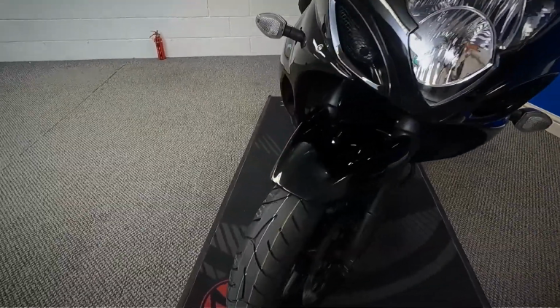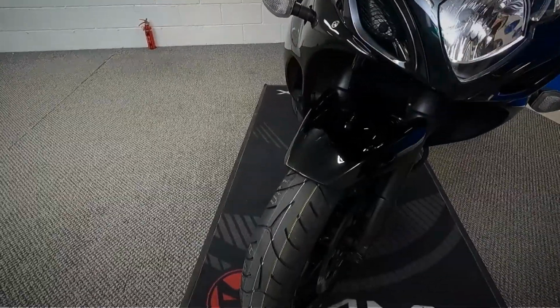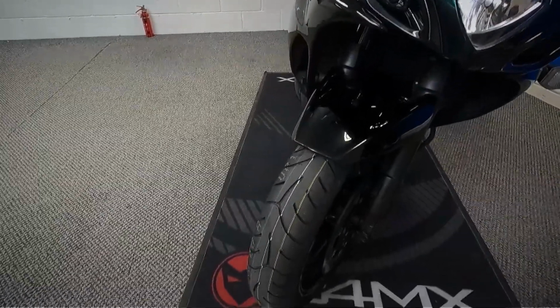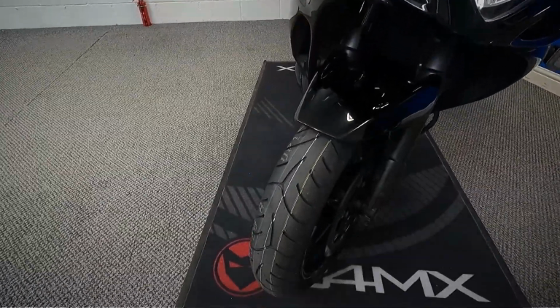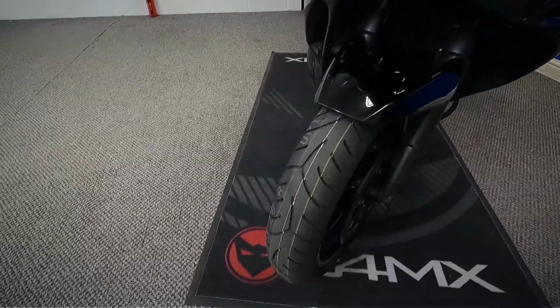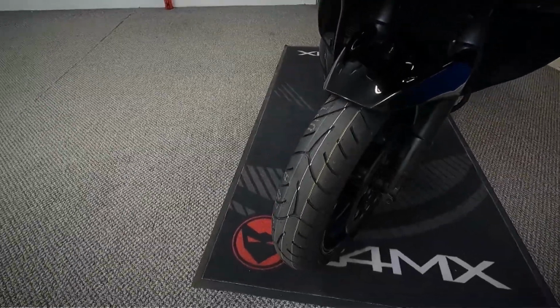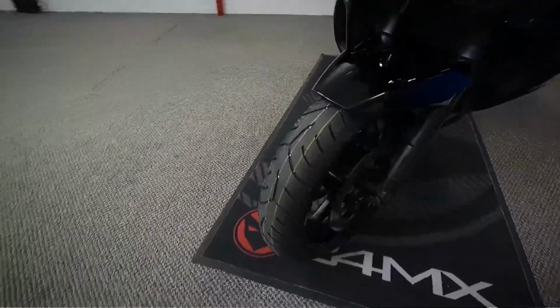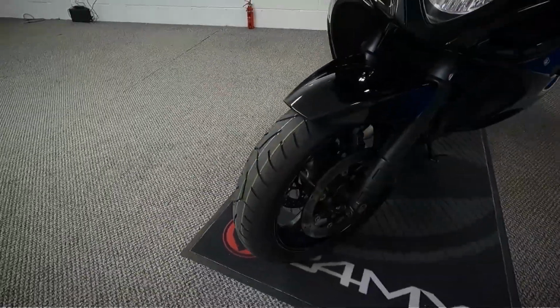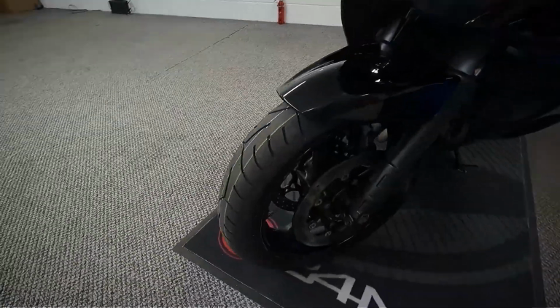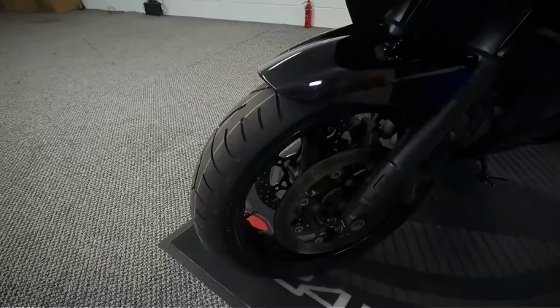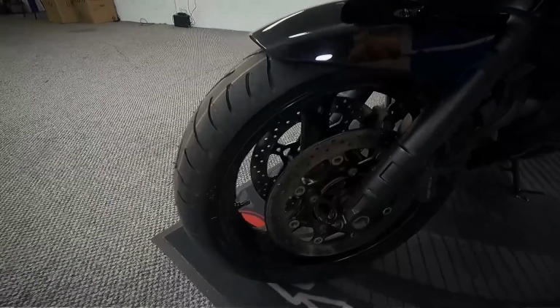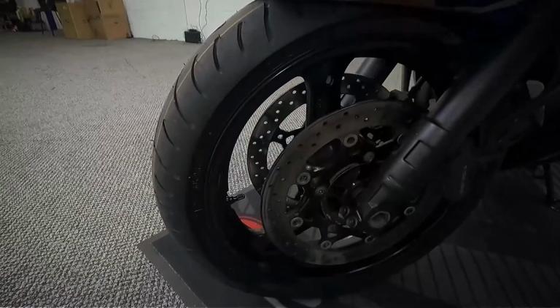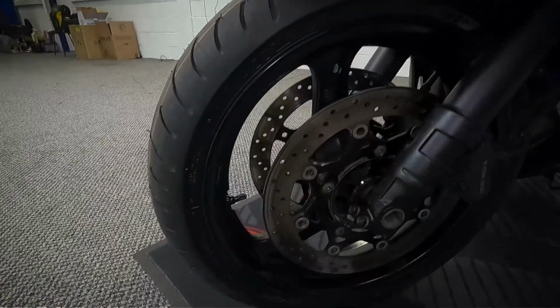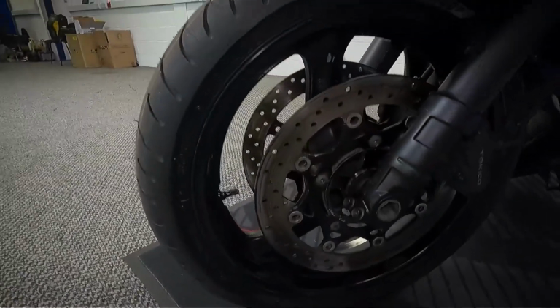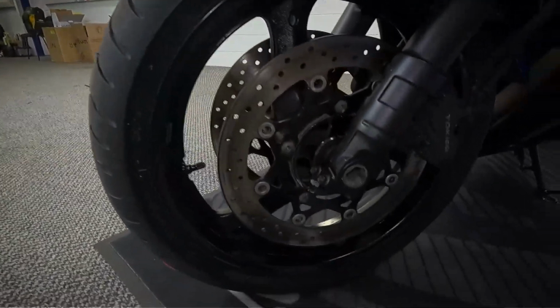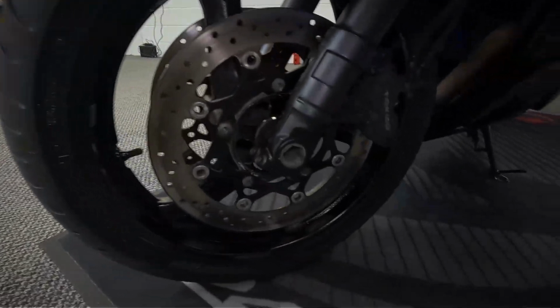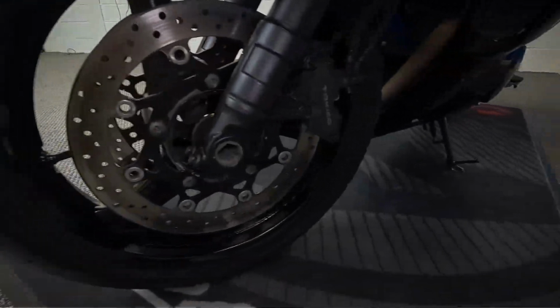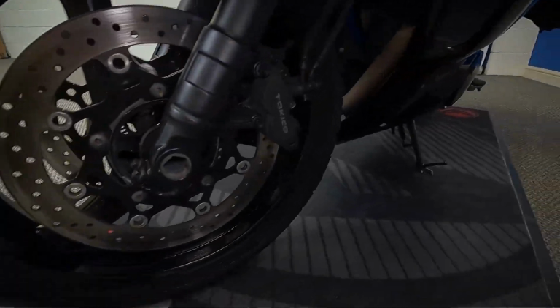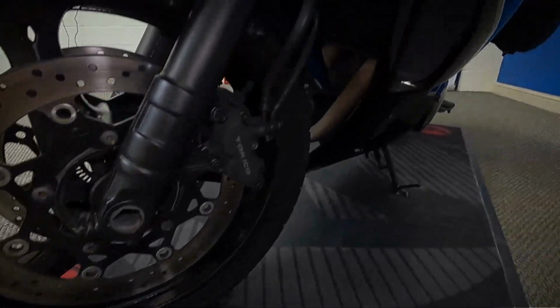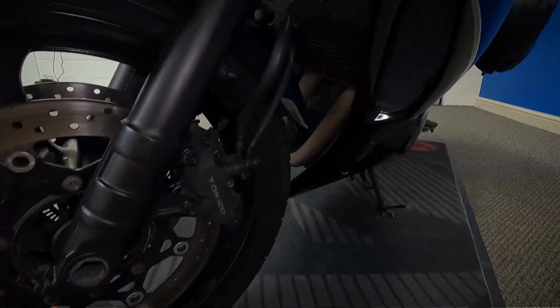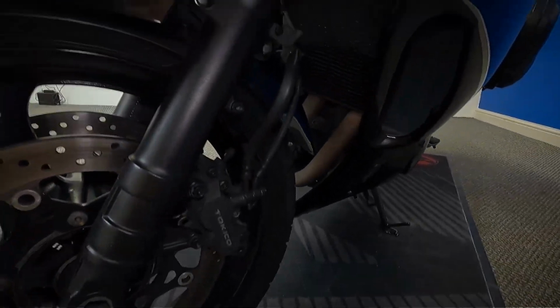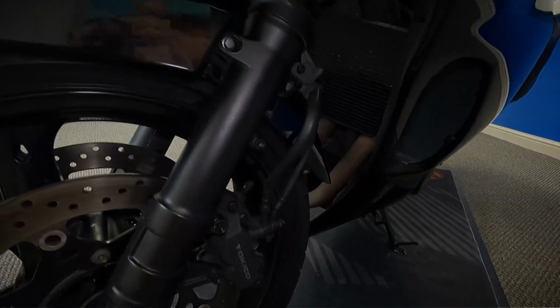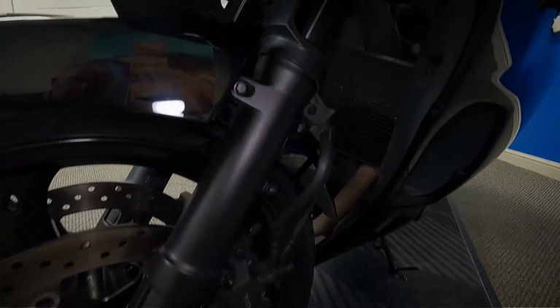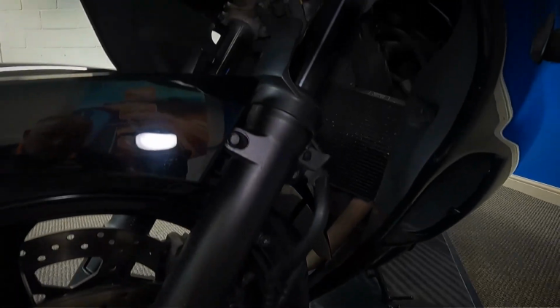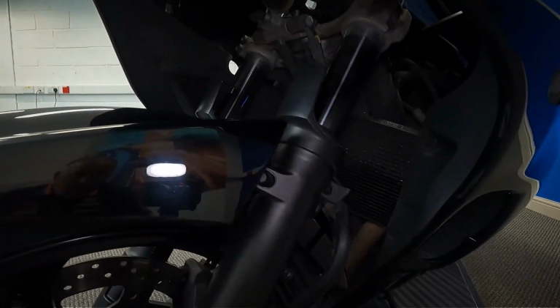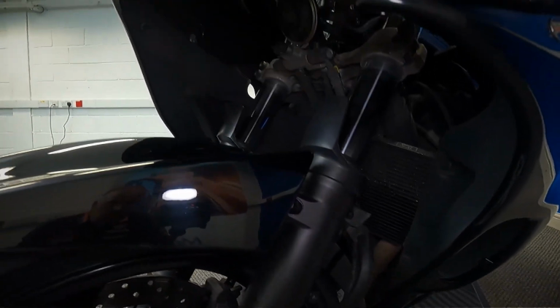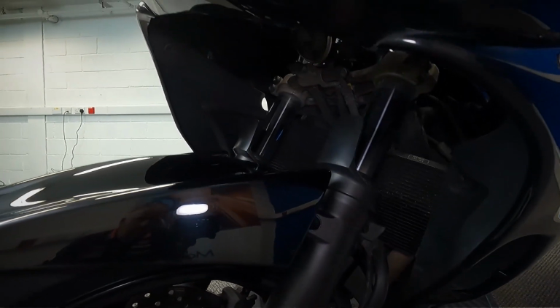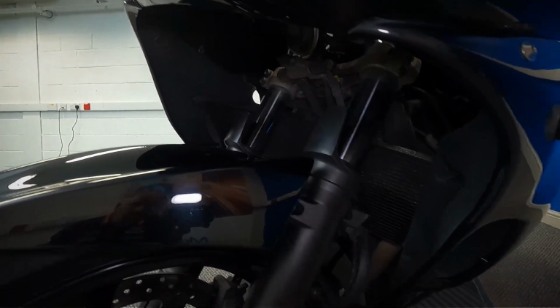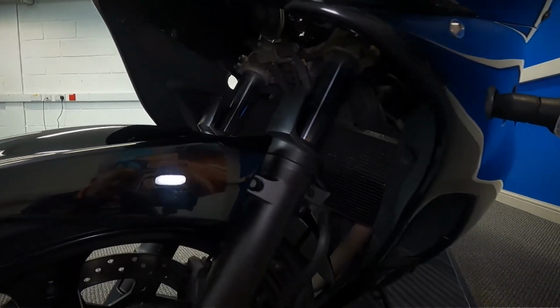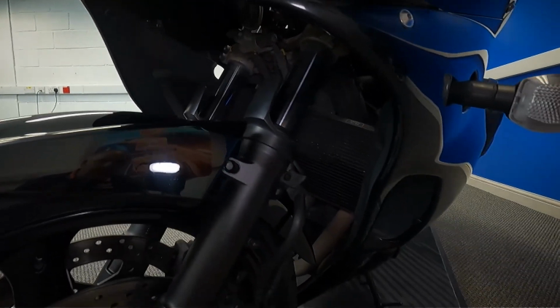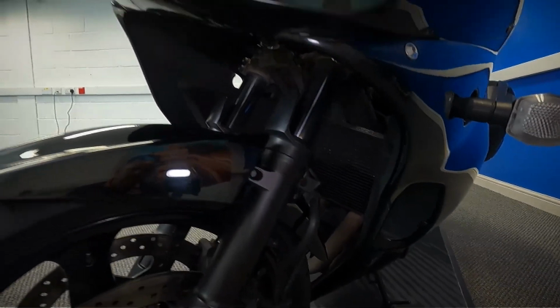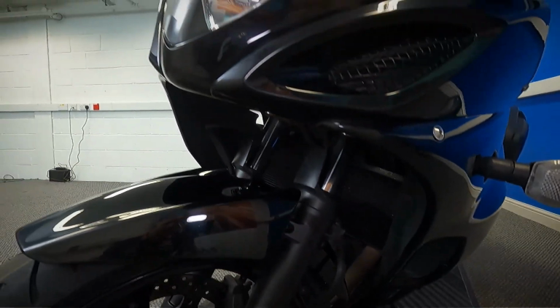As you can see, it's got a brand new tyre on the front. This does have ABS on it as well, and it's finished in a gloss black.